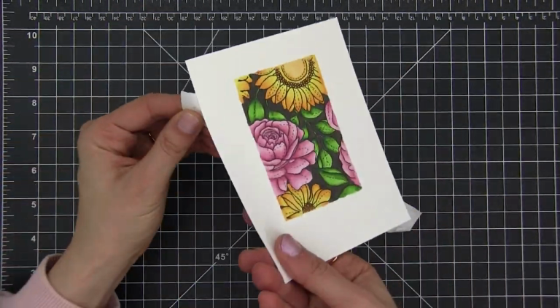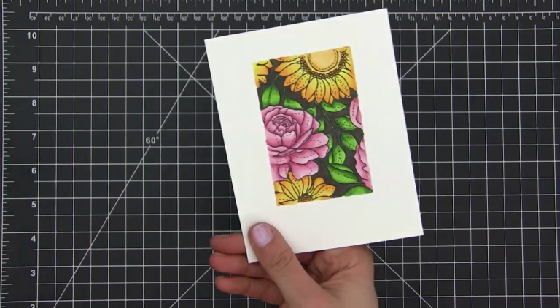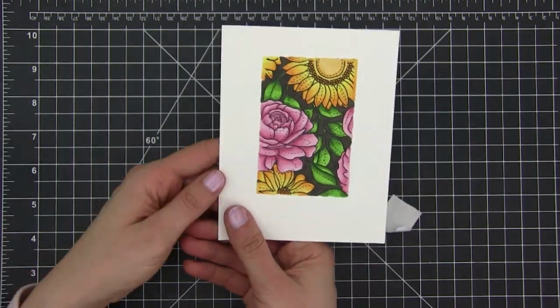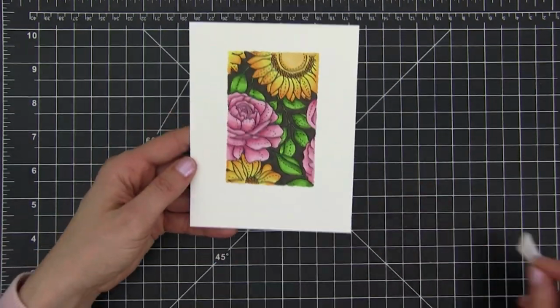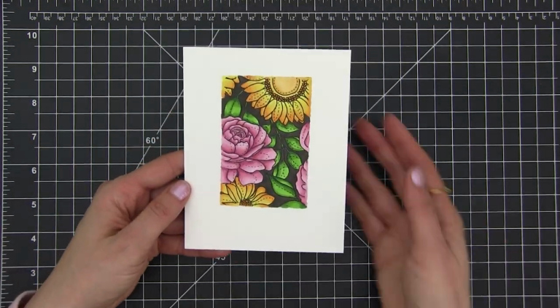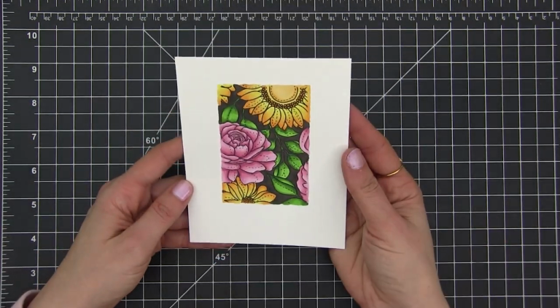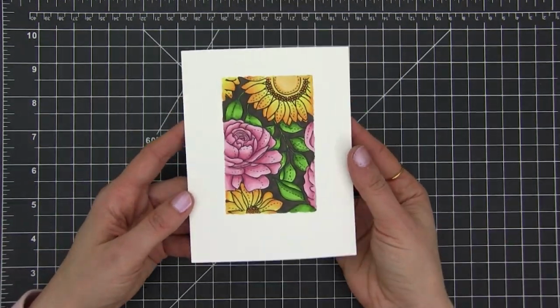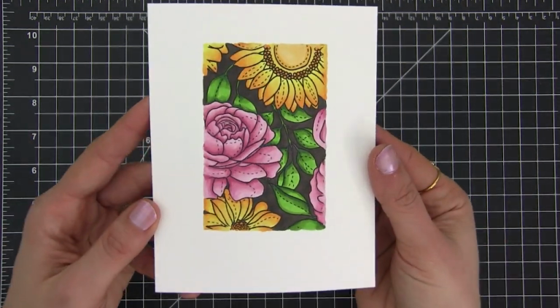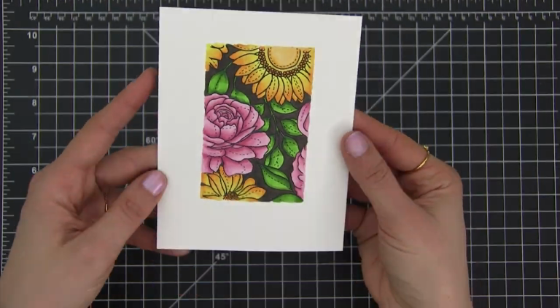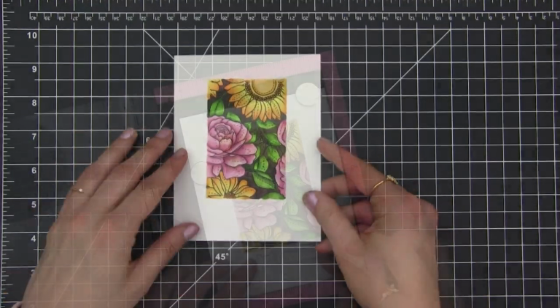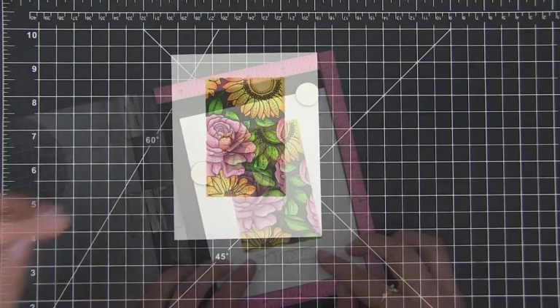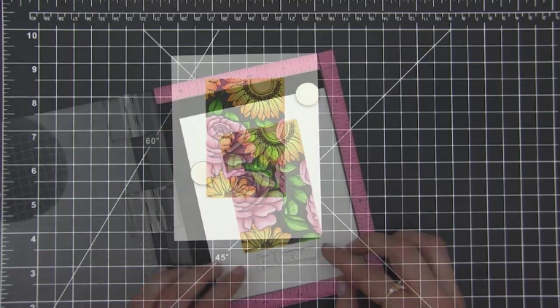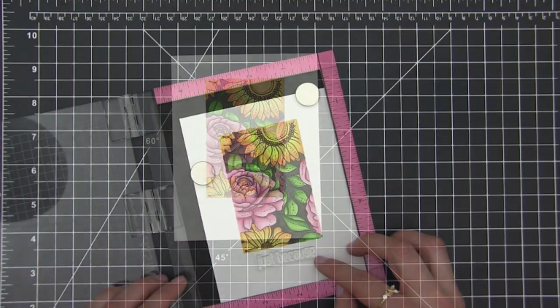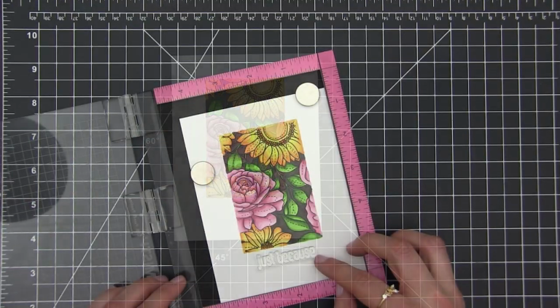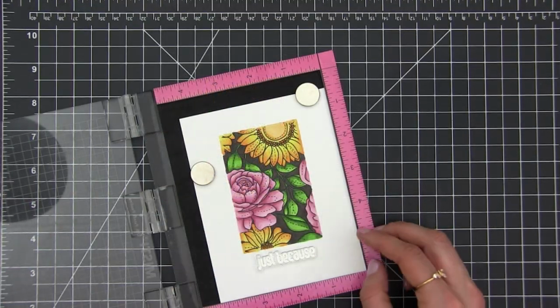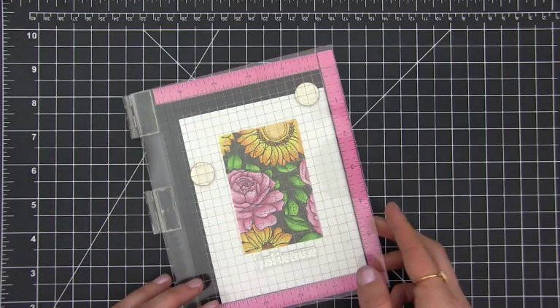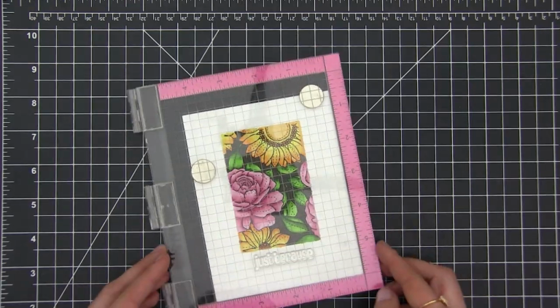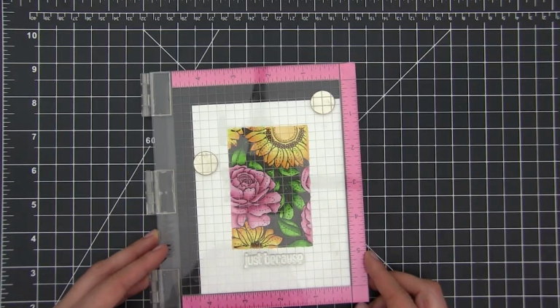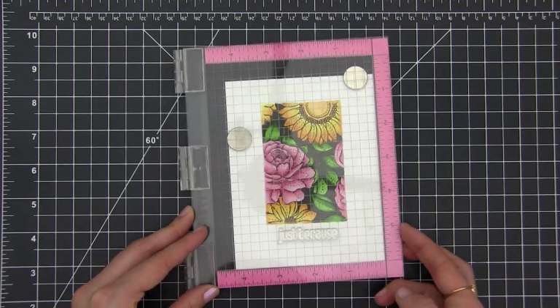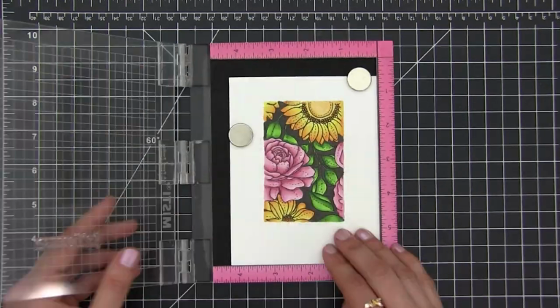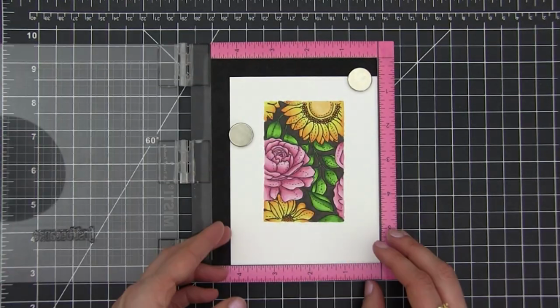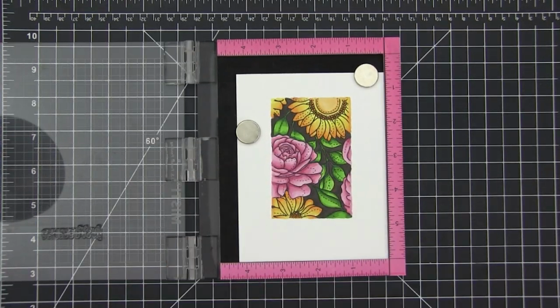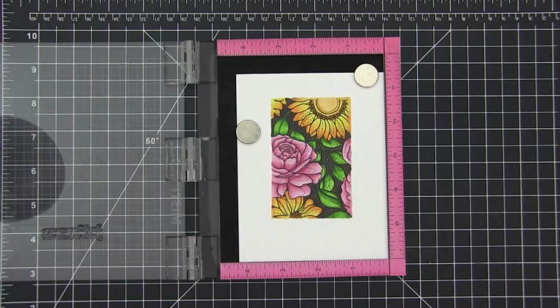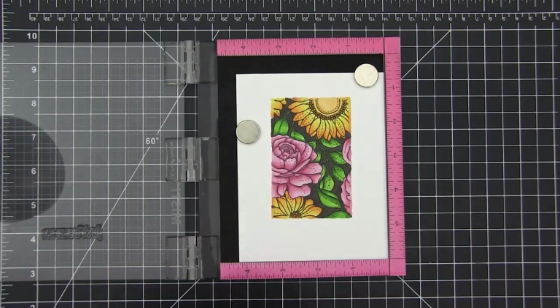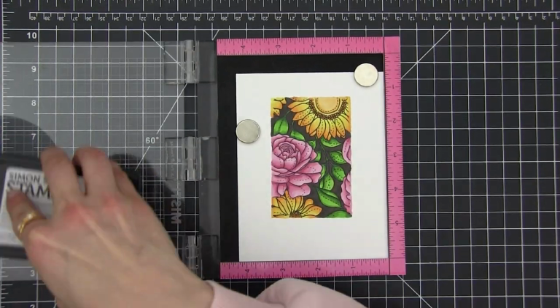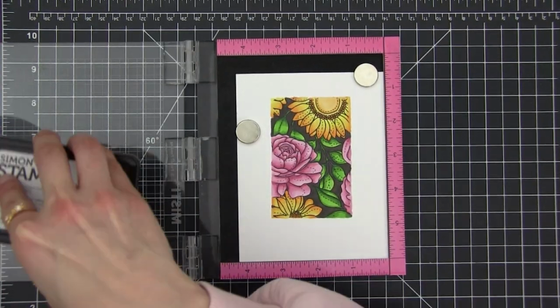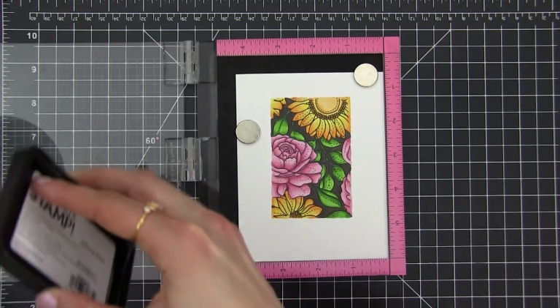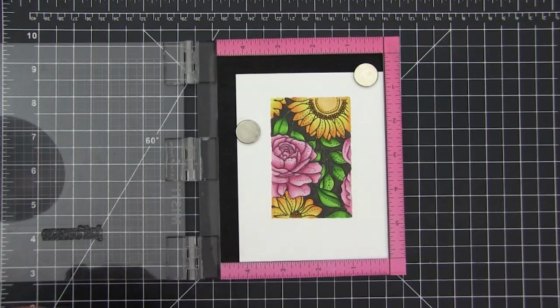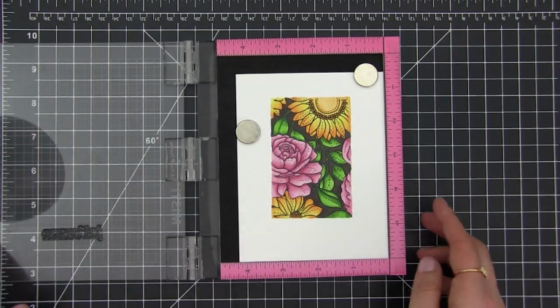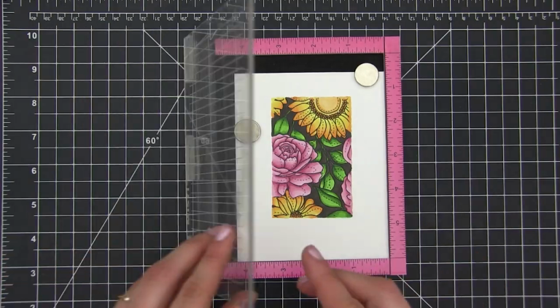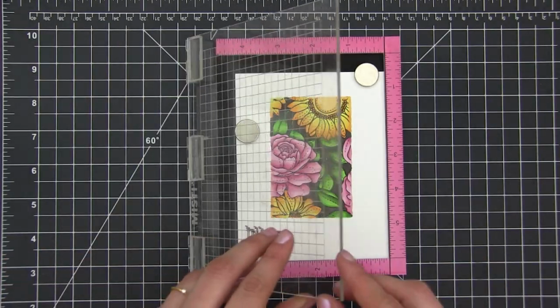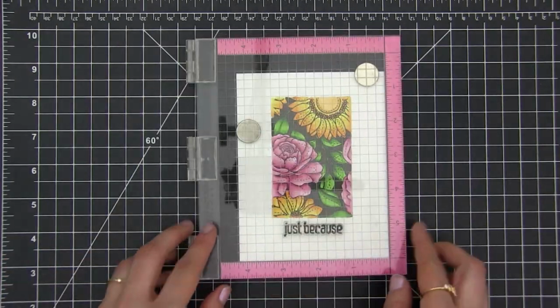So that's it basically — I'm just going to add a sentiment now and I will also trim down the card and add foam behind it. But if you prefer you can also just leave it as a one layer card.